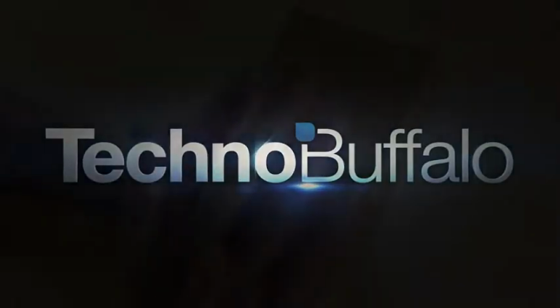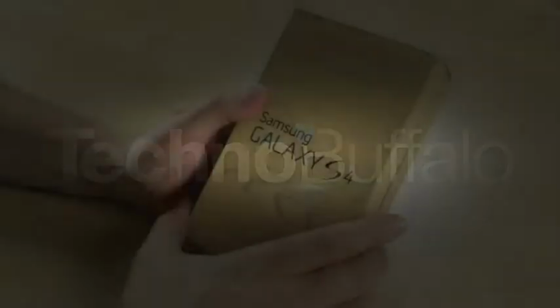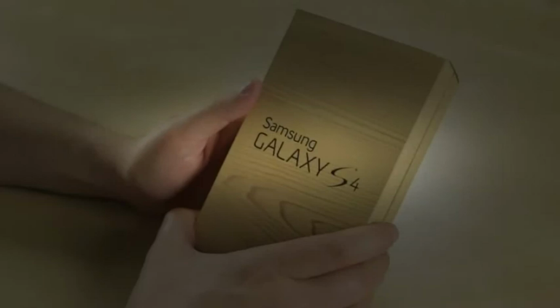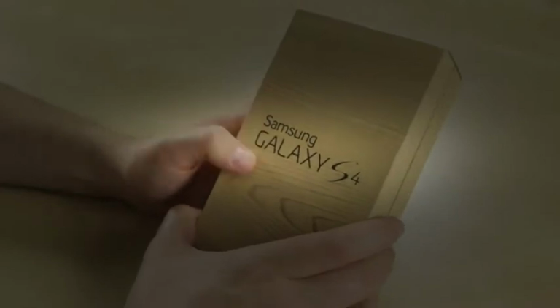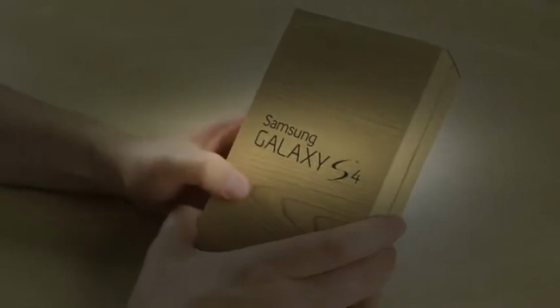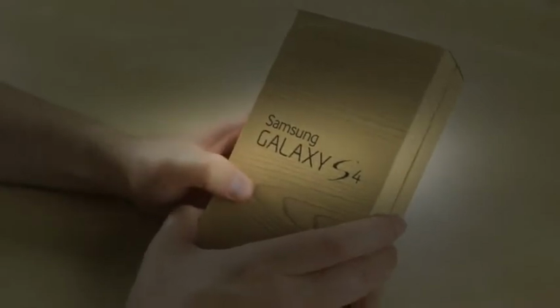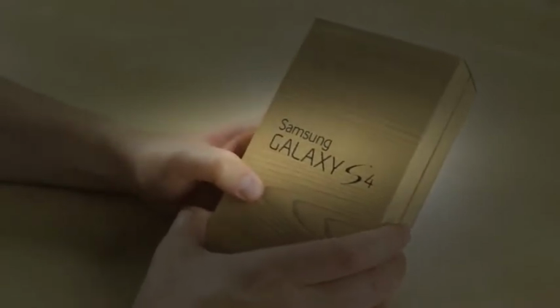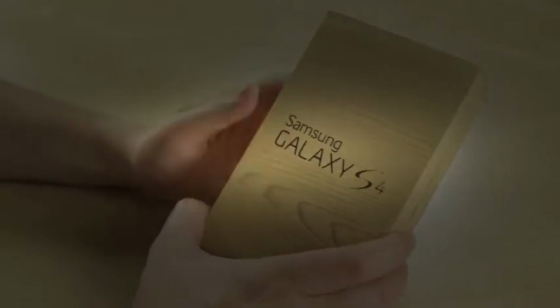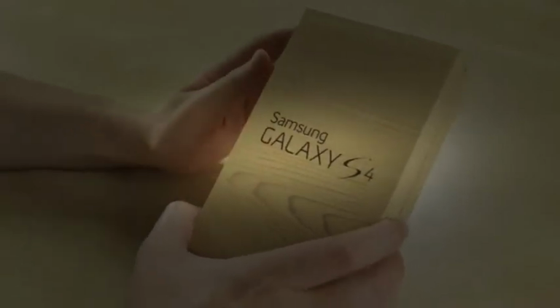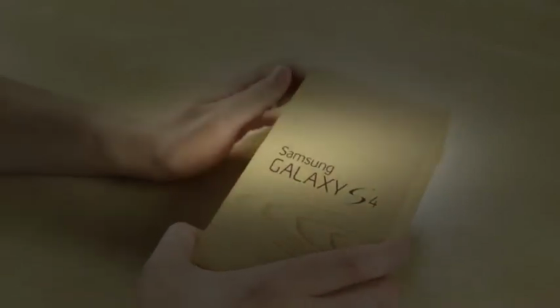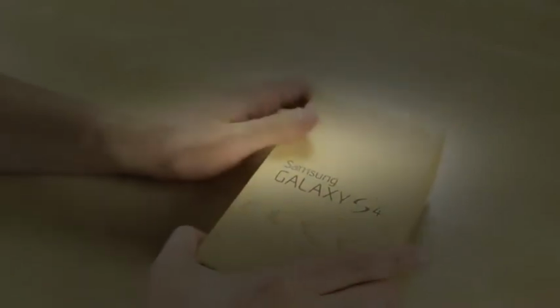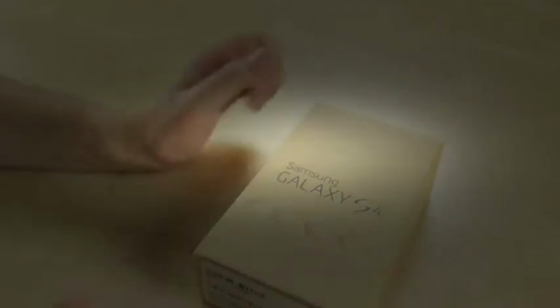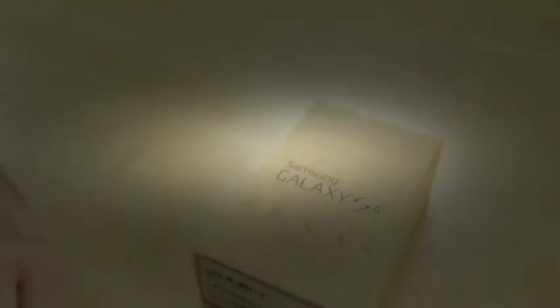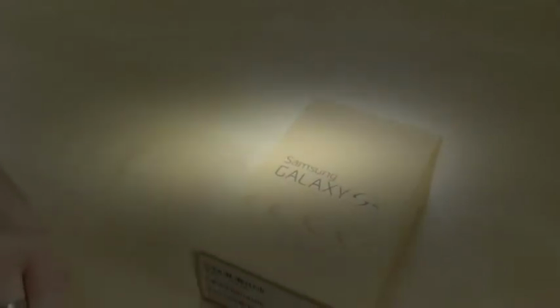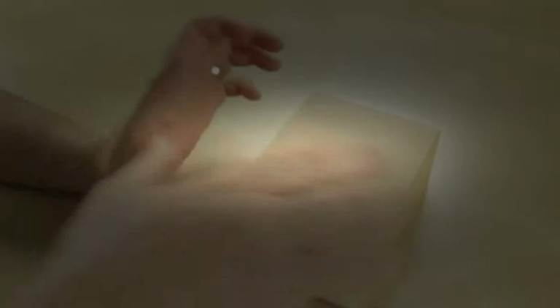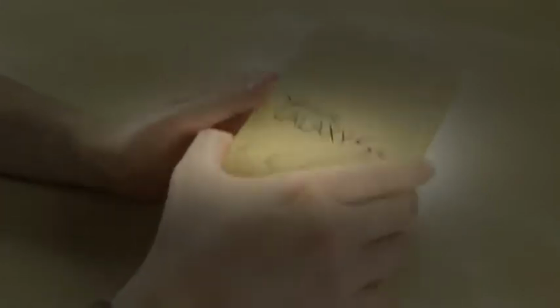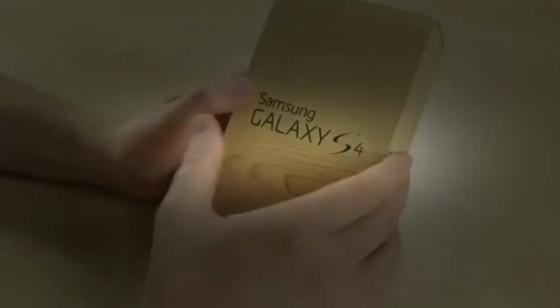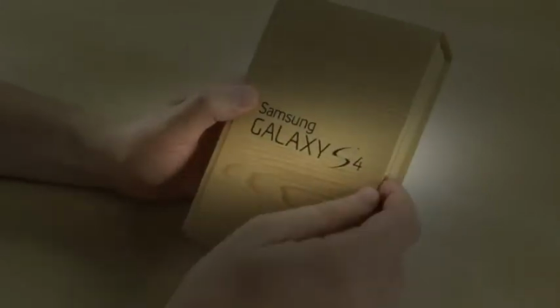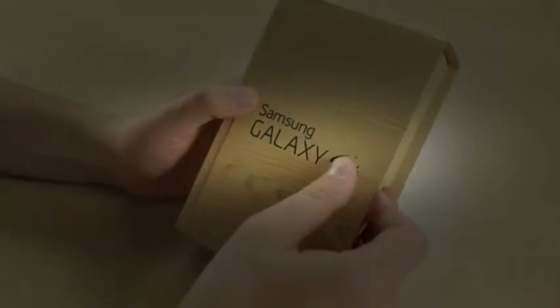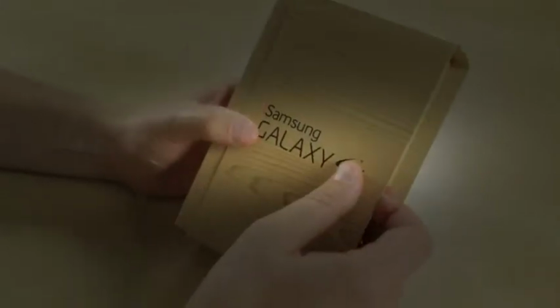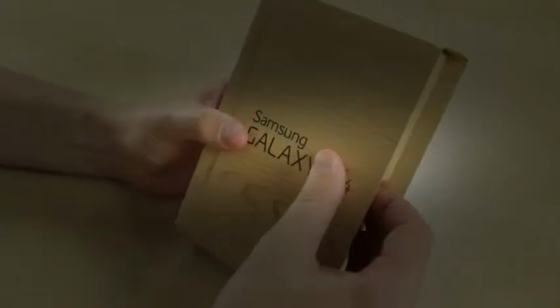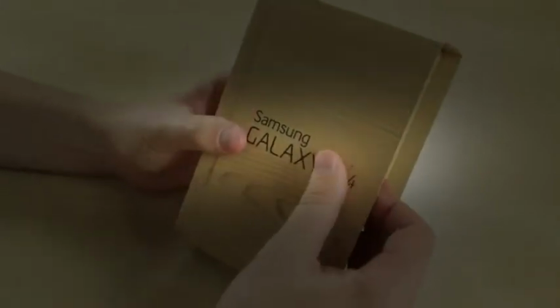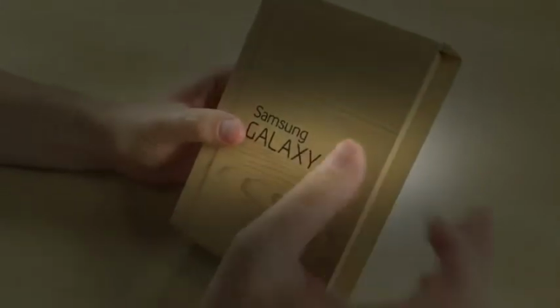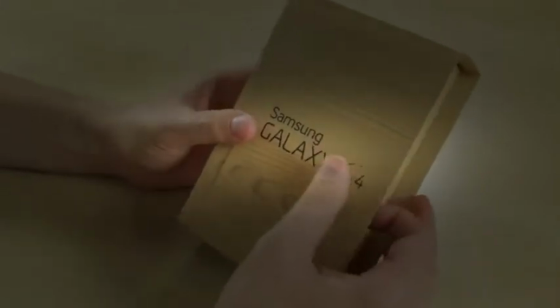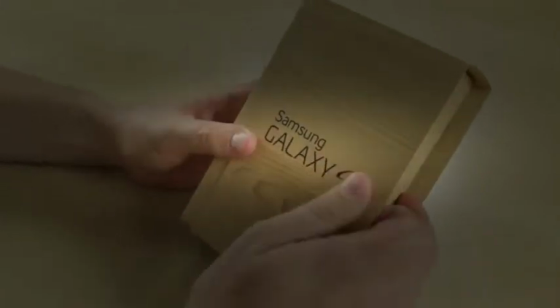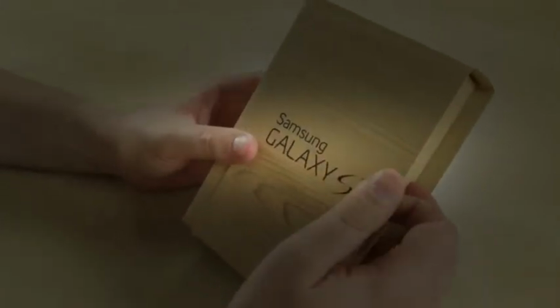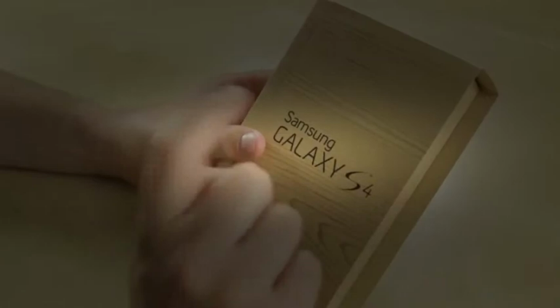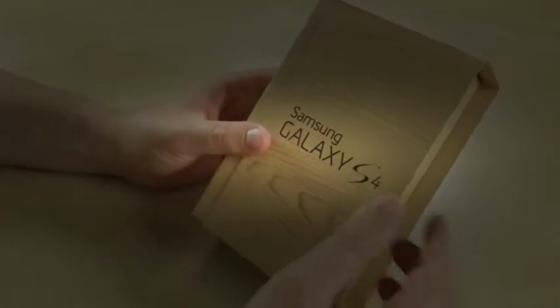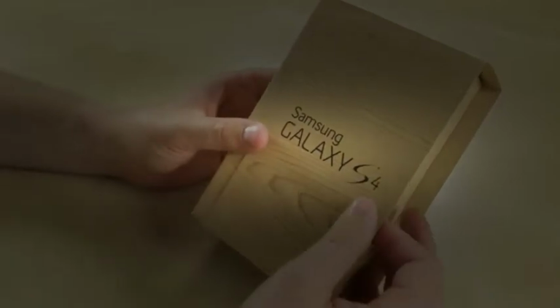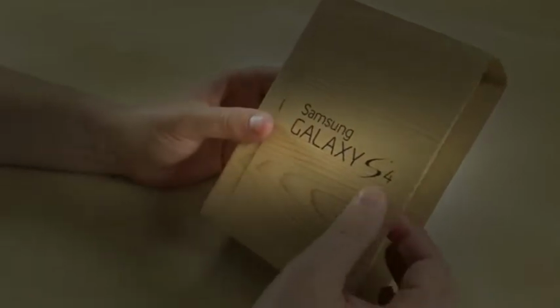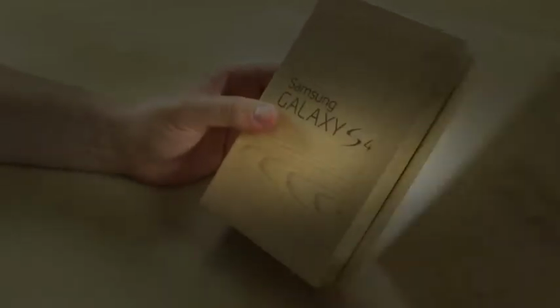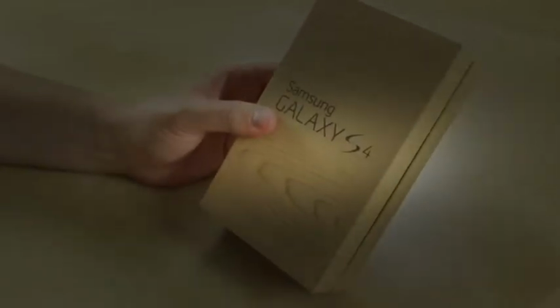Here we've got the box, looking very familiar to the Samsung Galaxy S4 carry editions, and surprisingly incognito with the table. It's the Google edition, the Play edition — the Google Play edition, whatever you want to call it. It is the stock Android version of Samsung's flagship, the Galaxy S4.